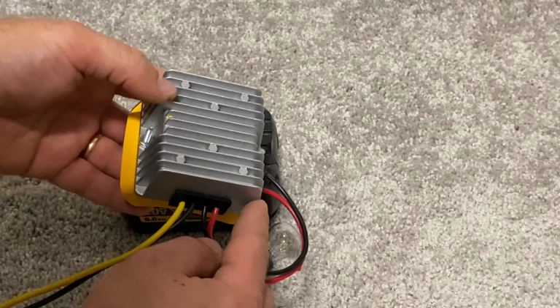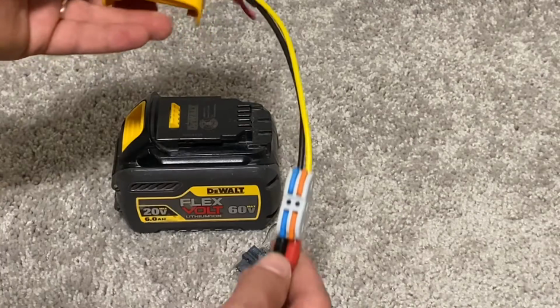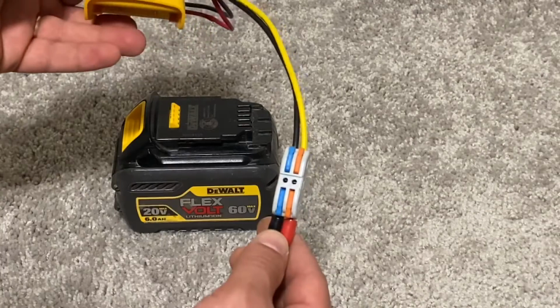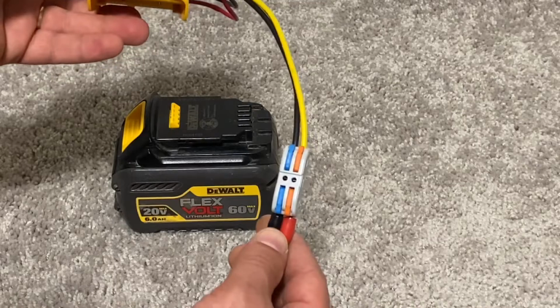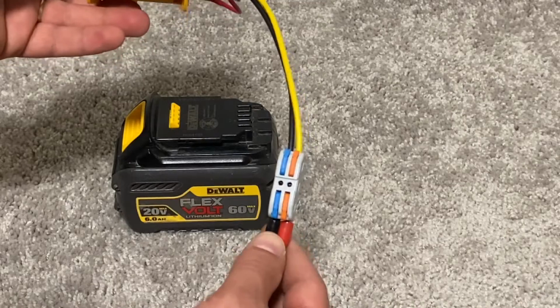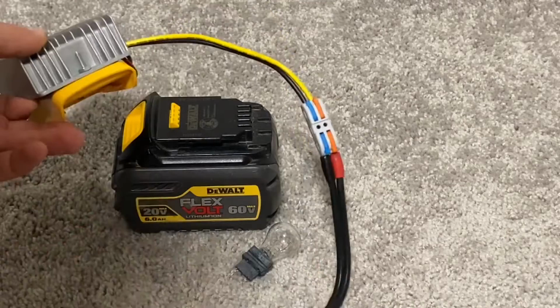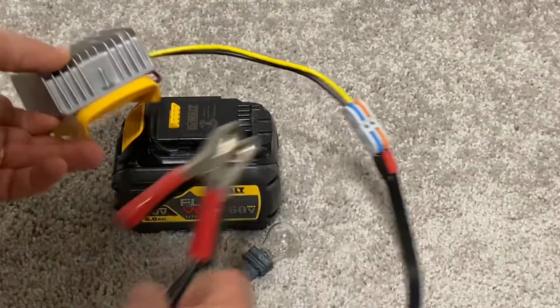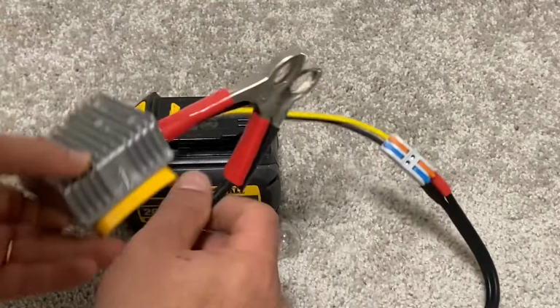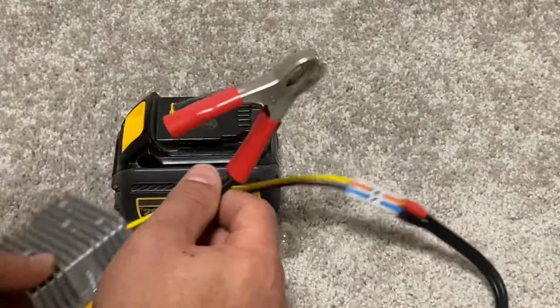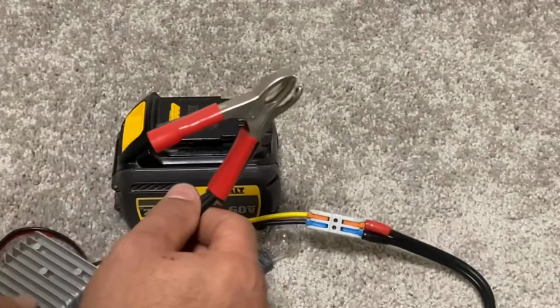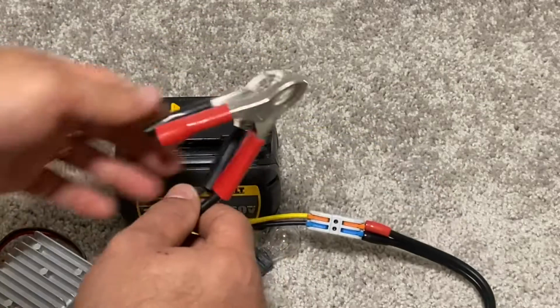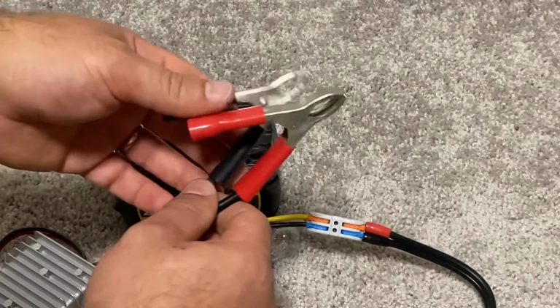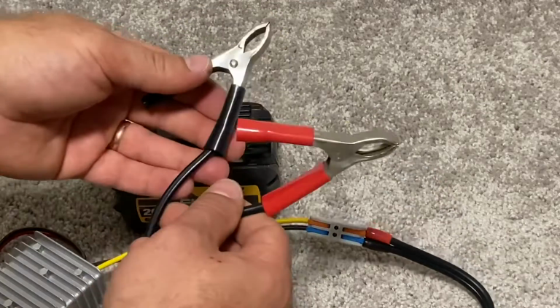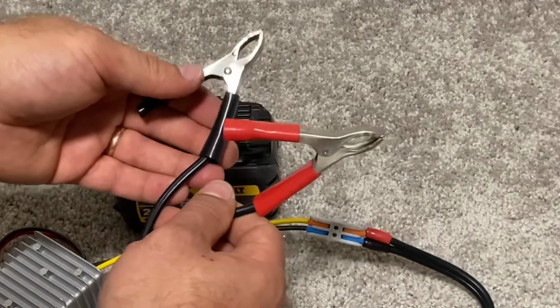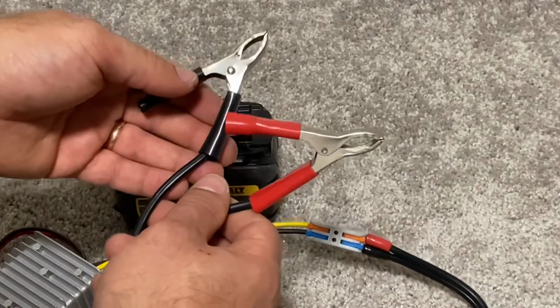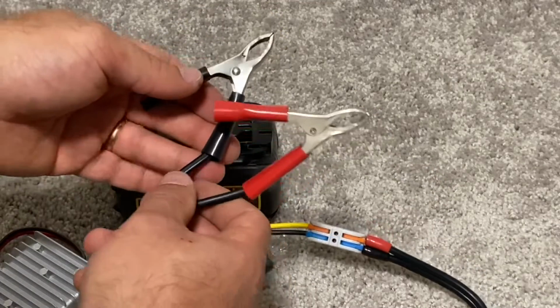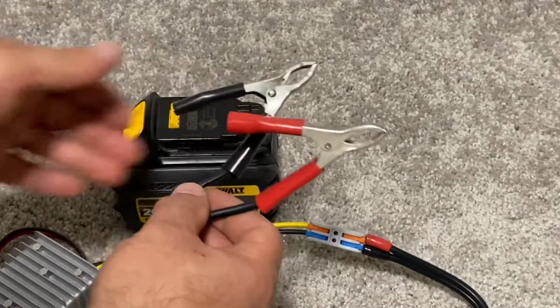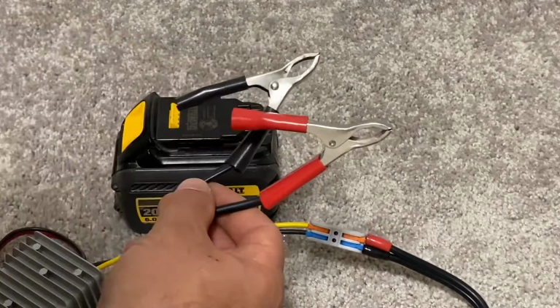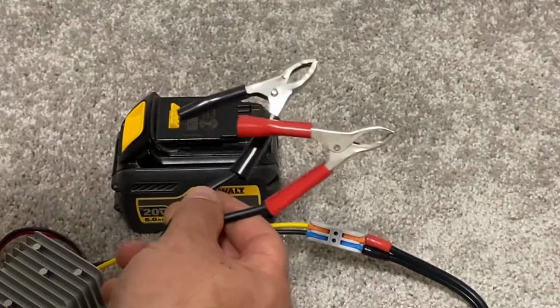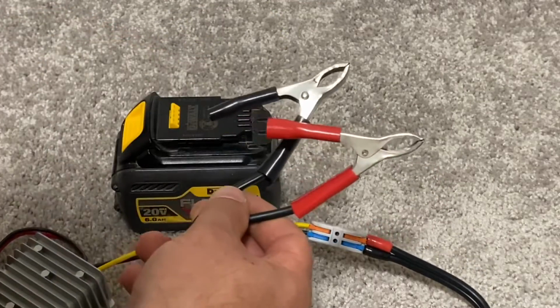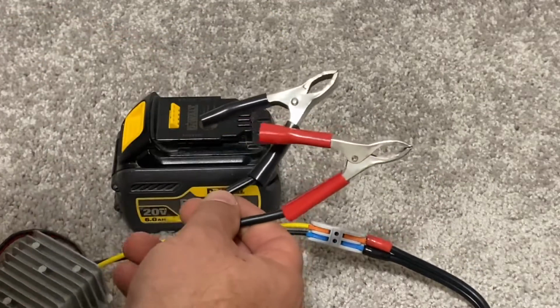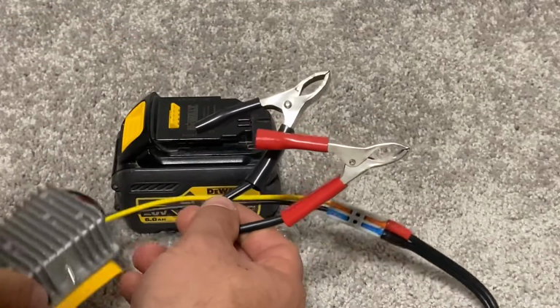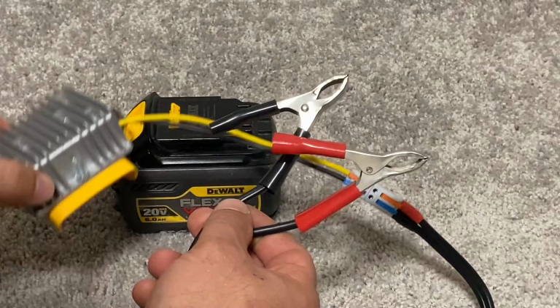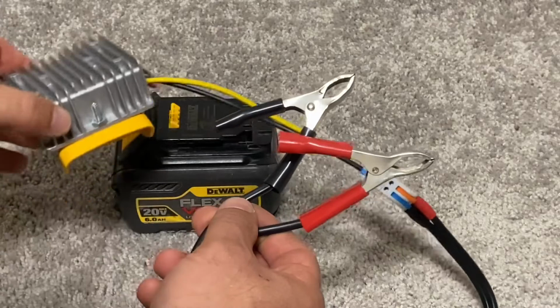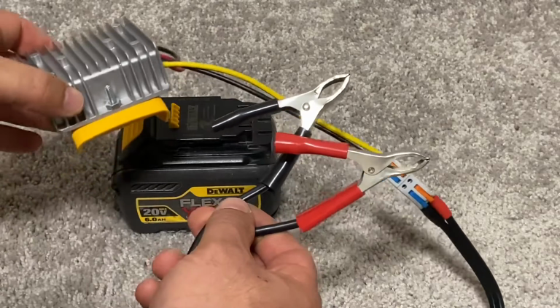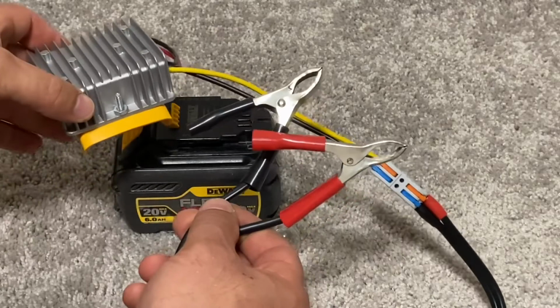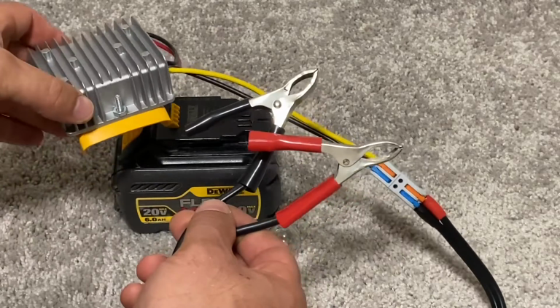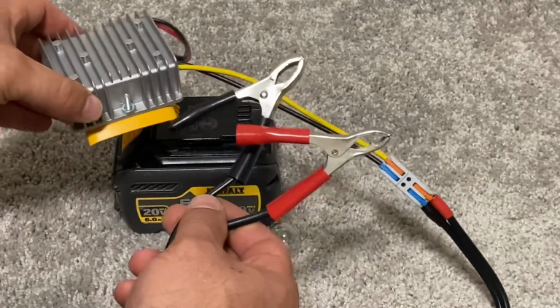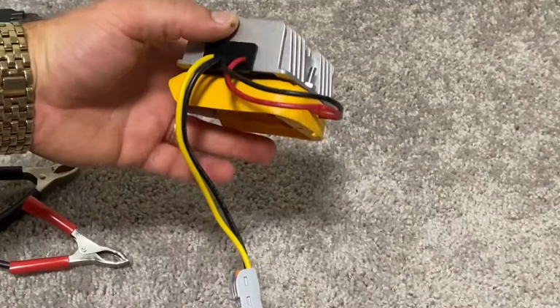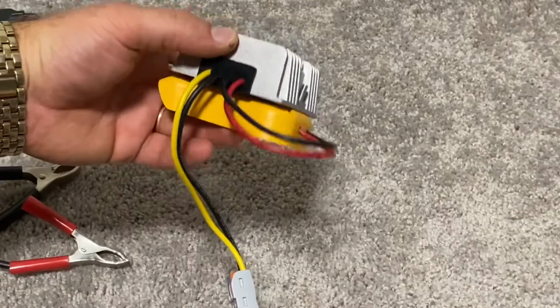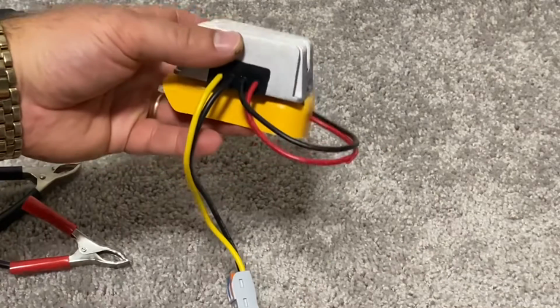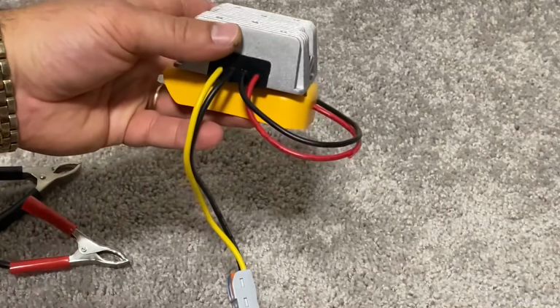Using this connector, I hooked up a cable with clamps, which I can use to charge a car battery in case it discharges, so I don't have to jump start it from another car.